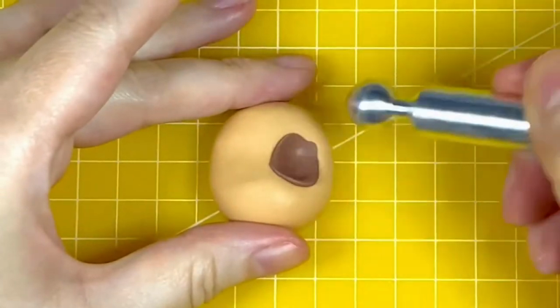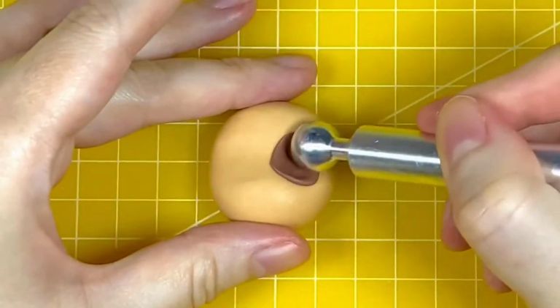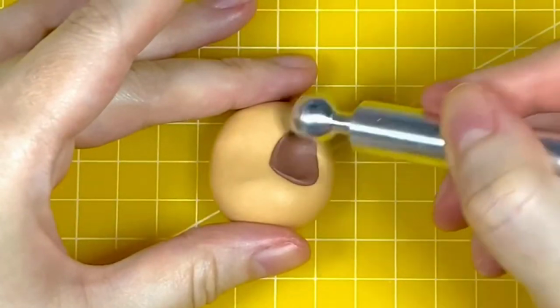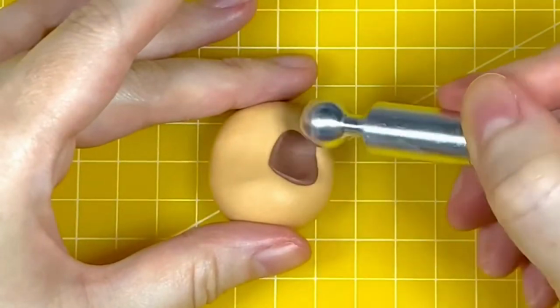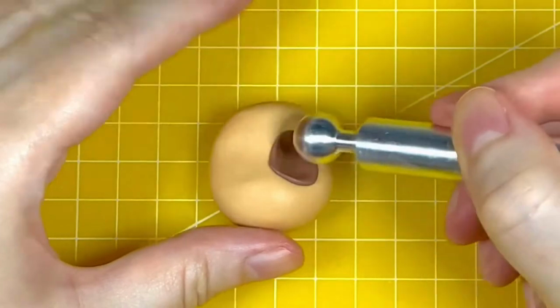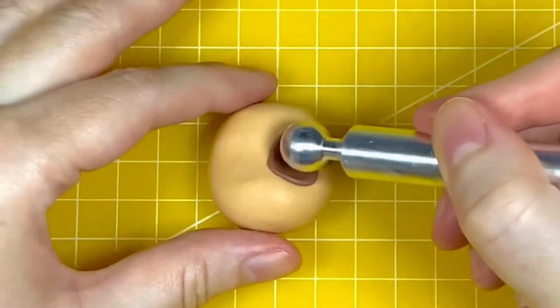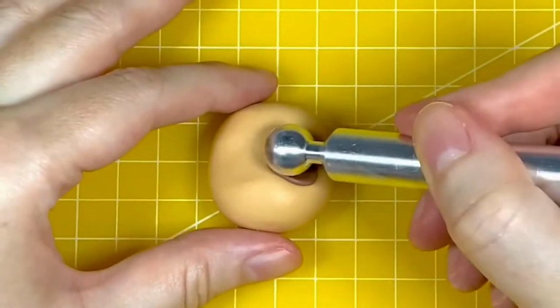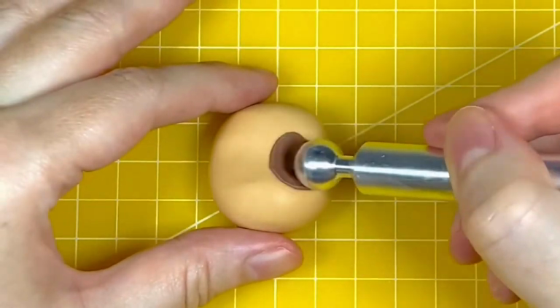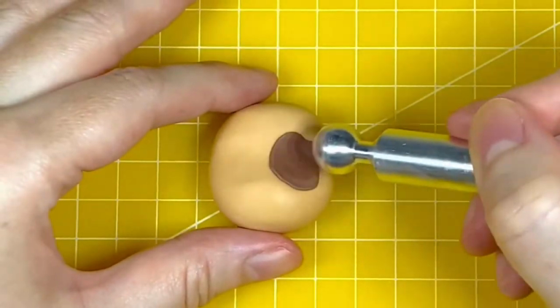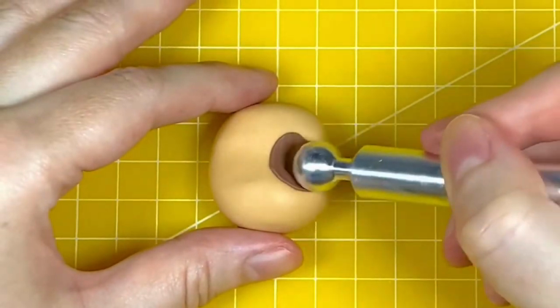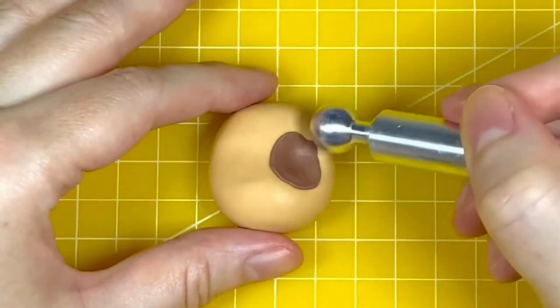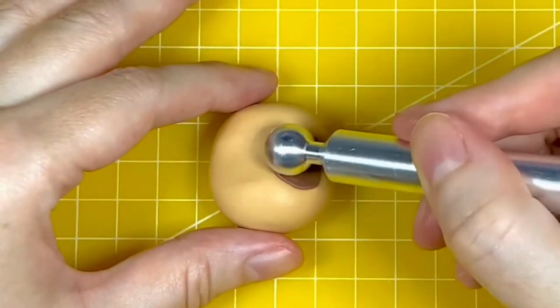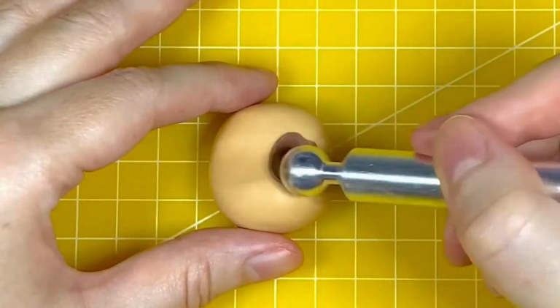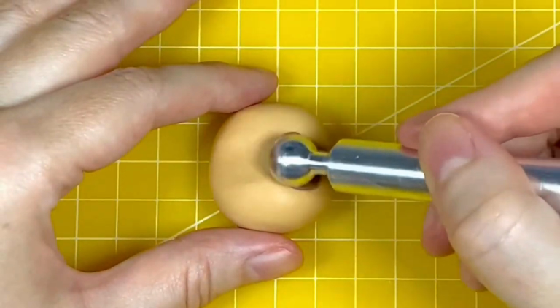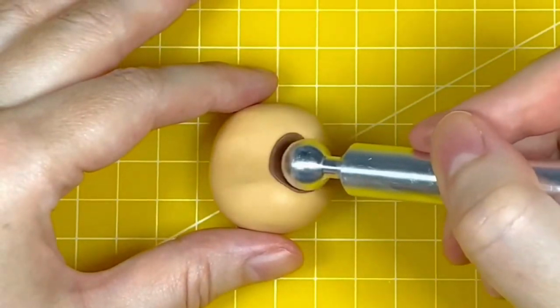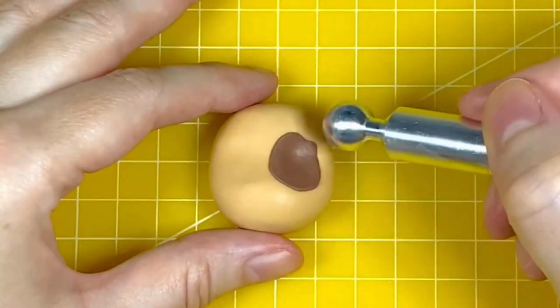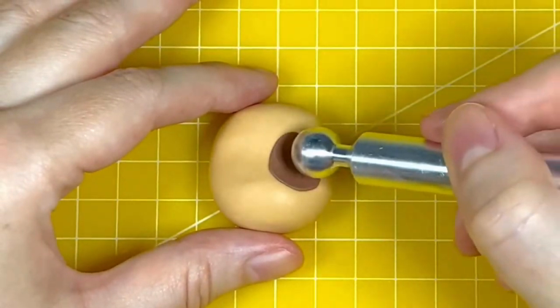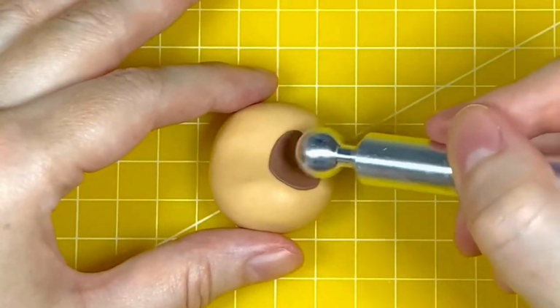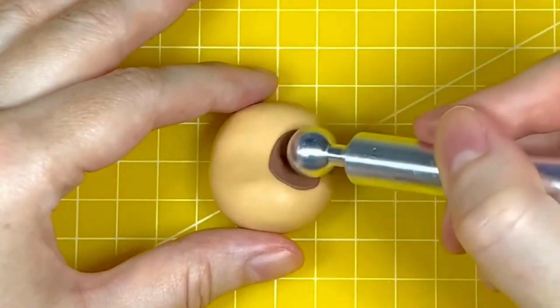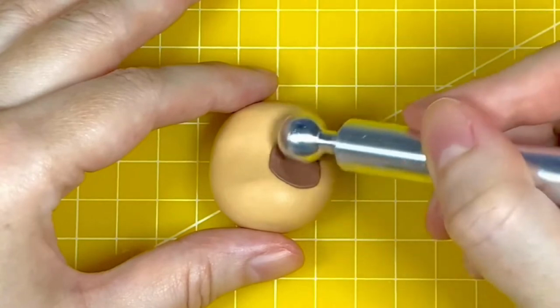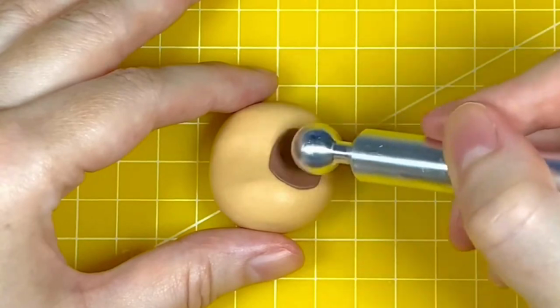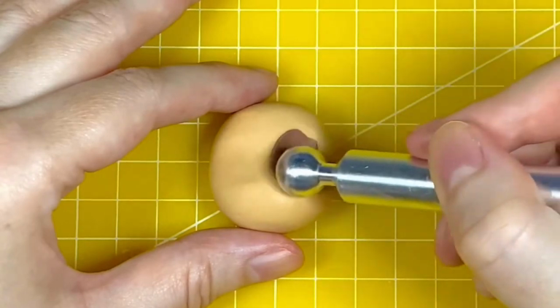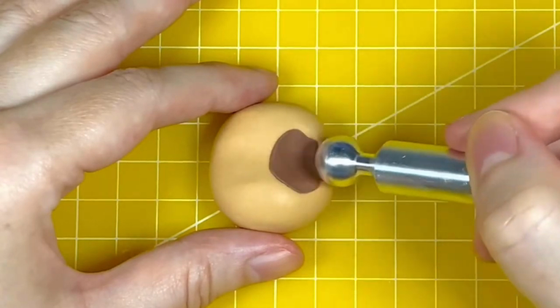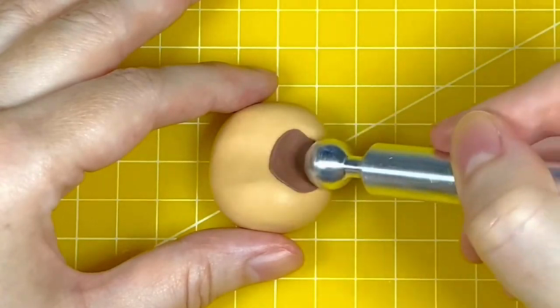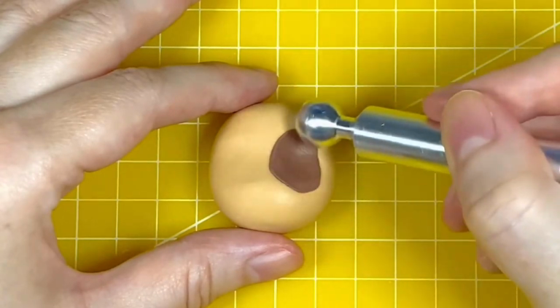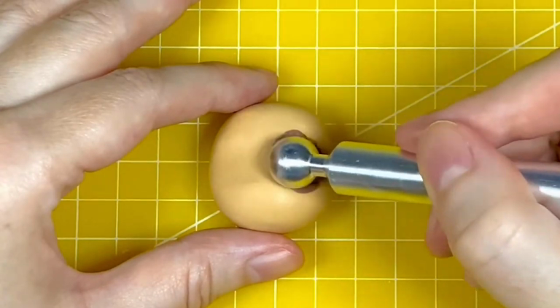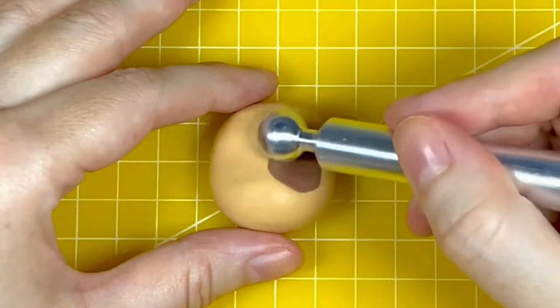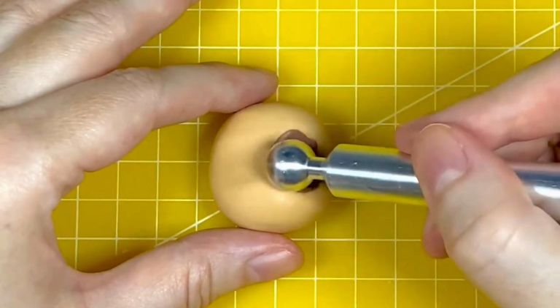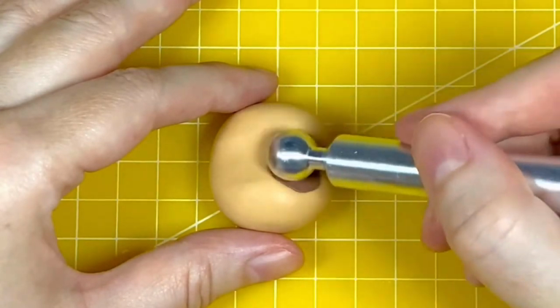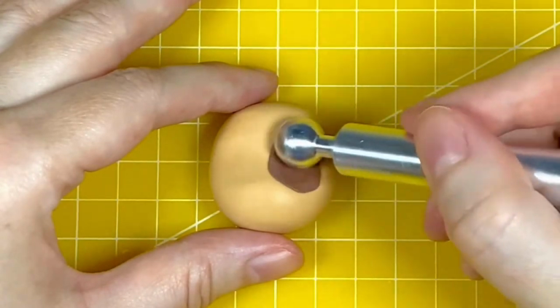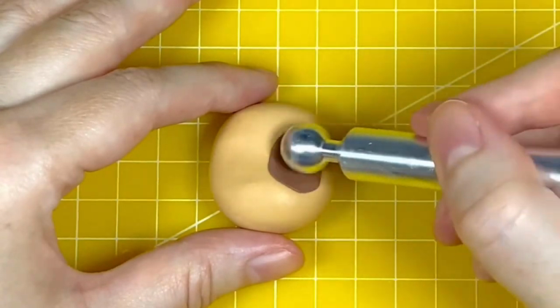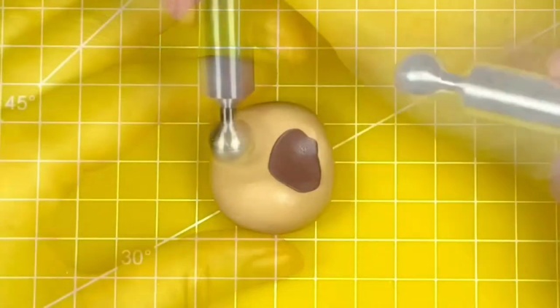Next I'm using the same ball tool to push and blend the paste together, using a very light feathery touch on the outer edge of the chocolate paste just to thin and push it so it looks like it's at one with the beige colour.